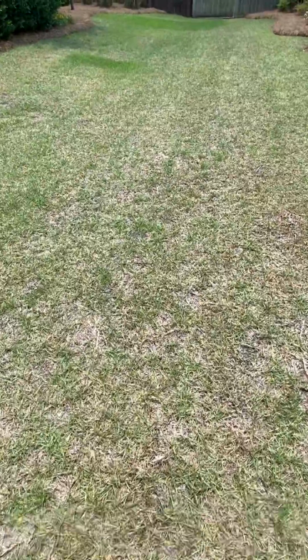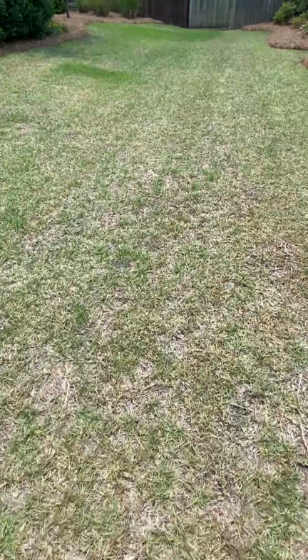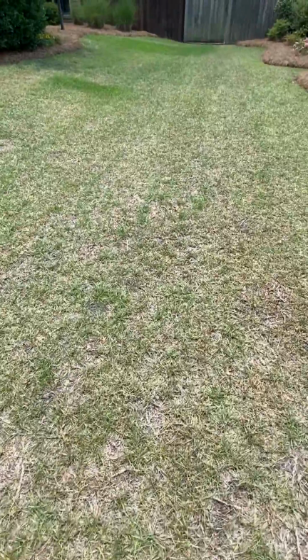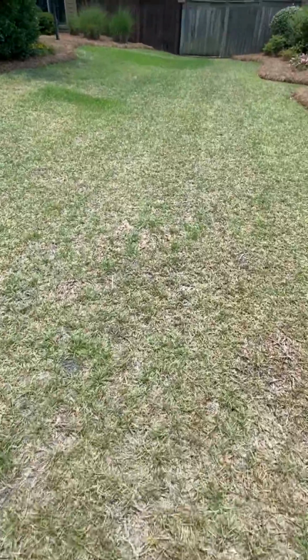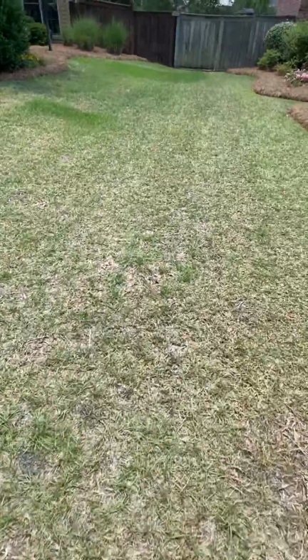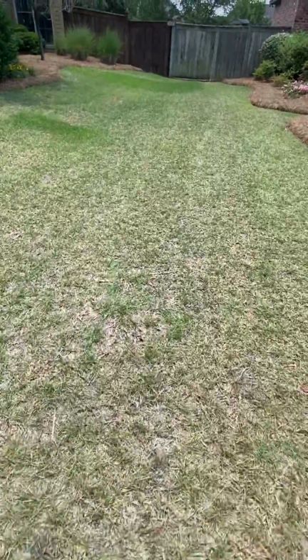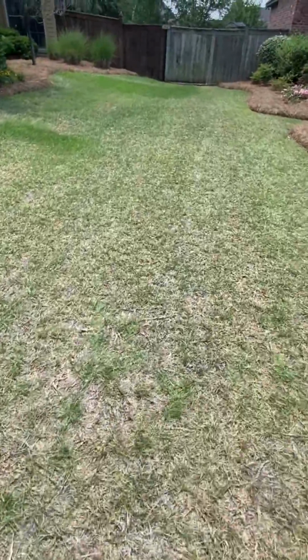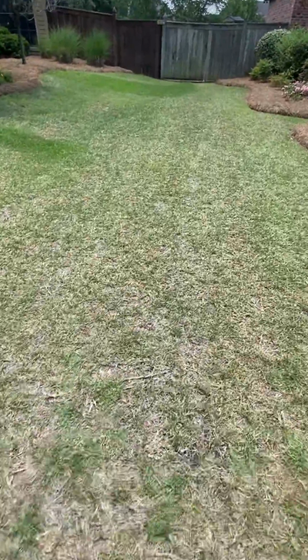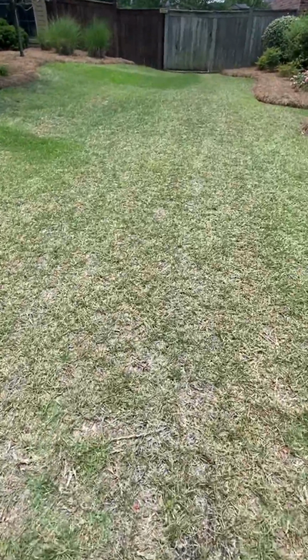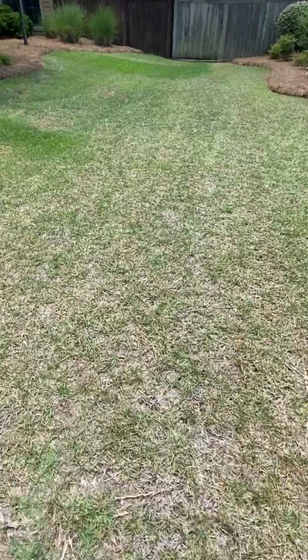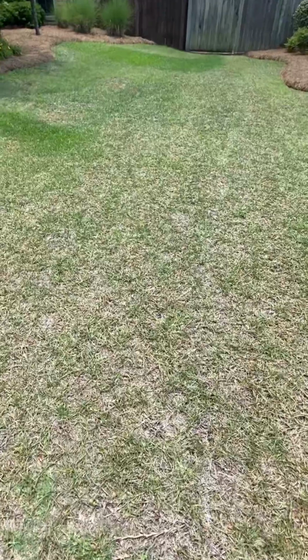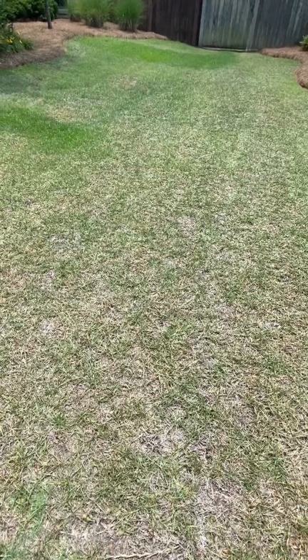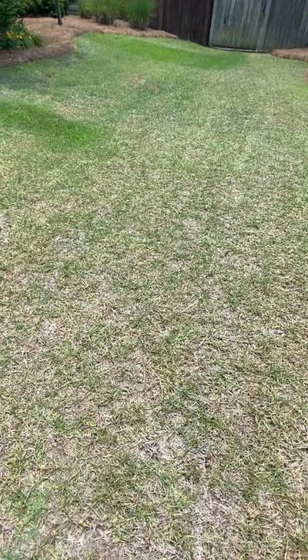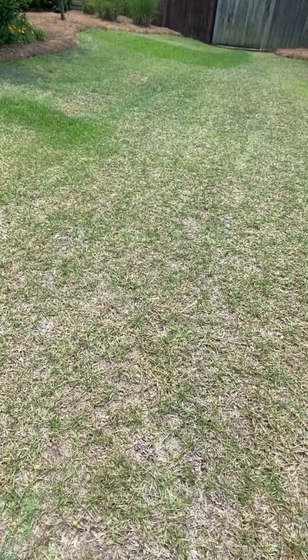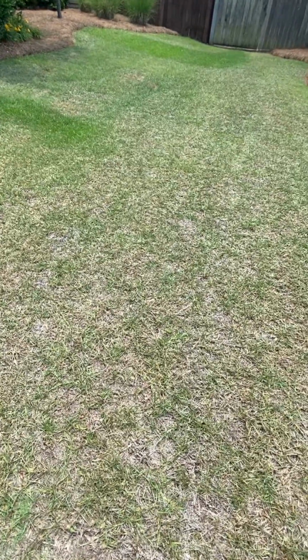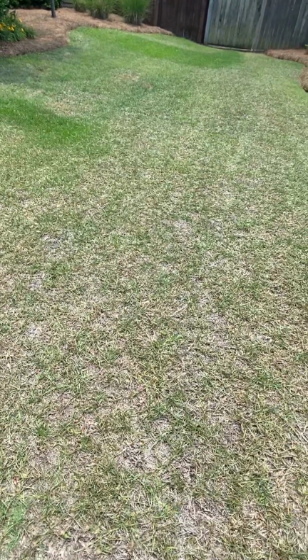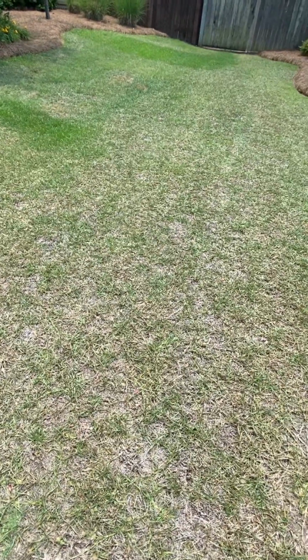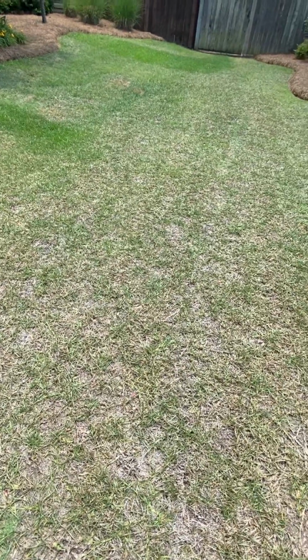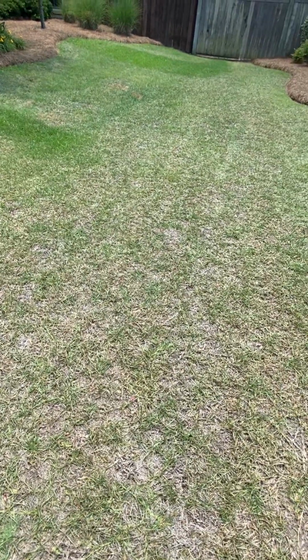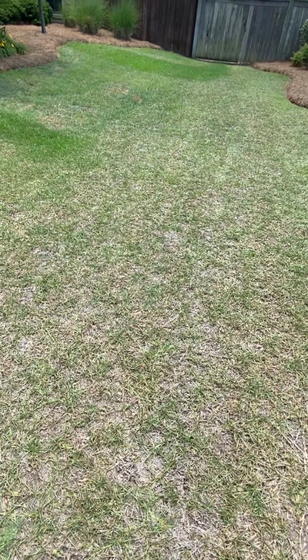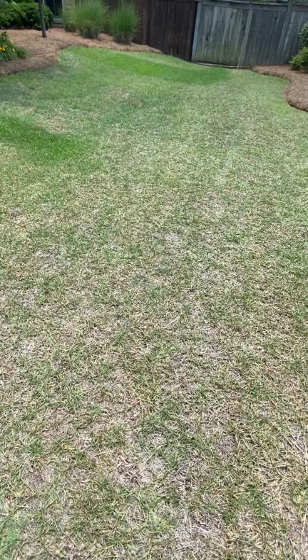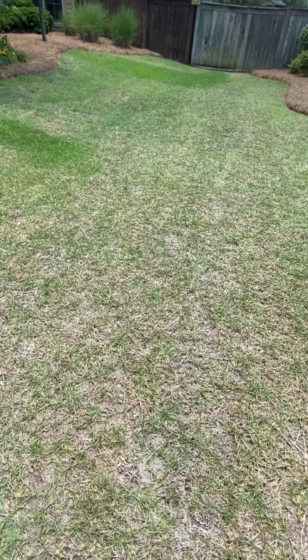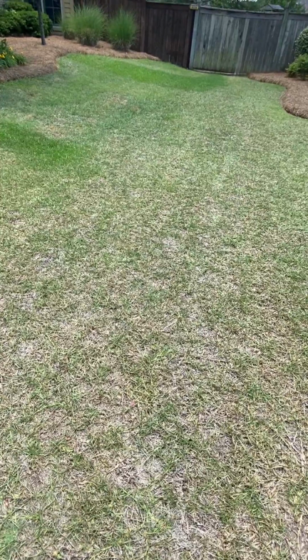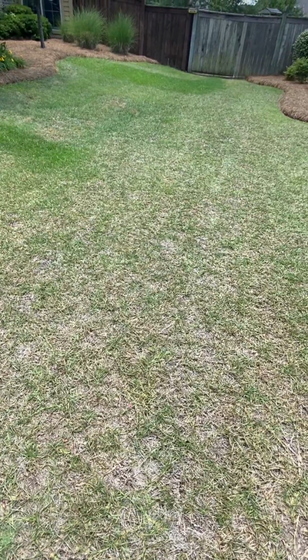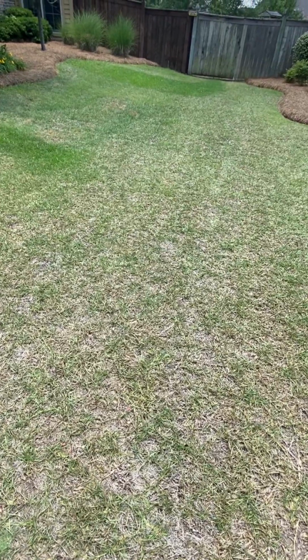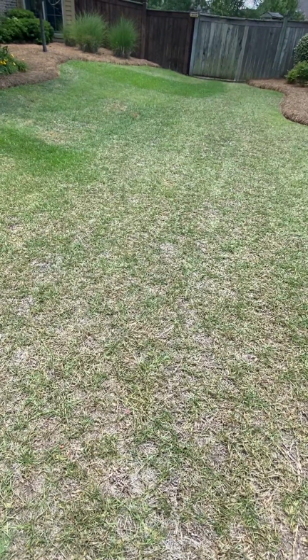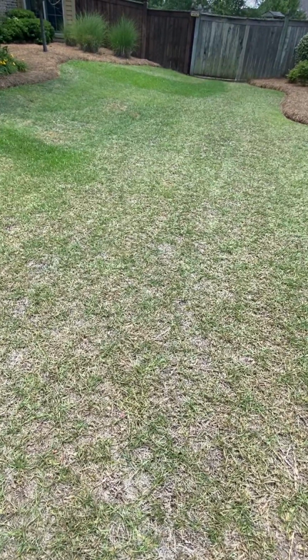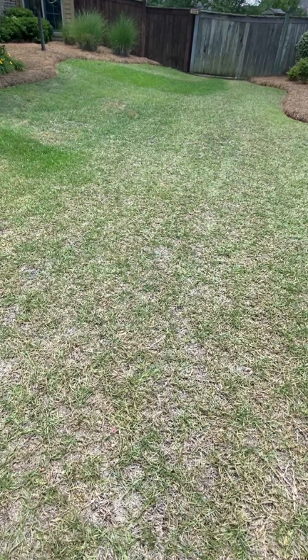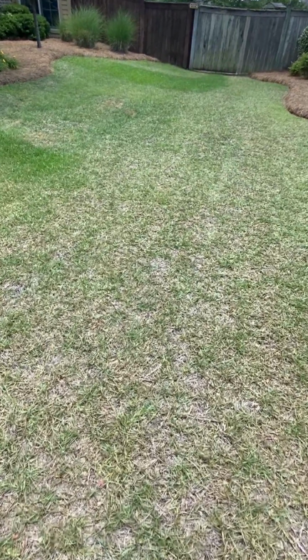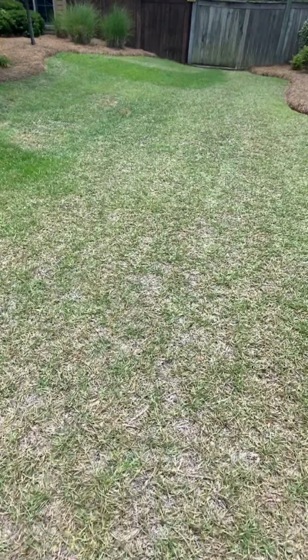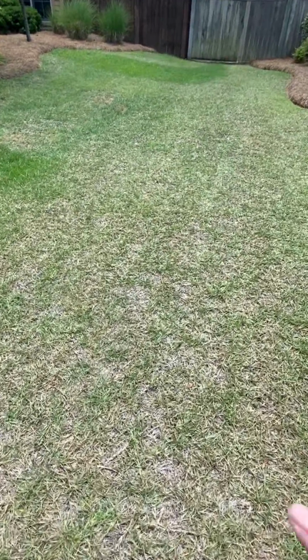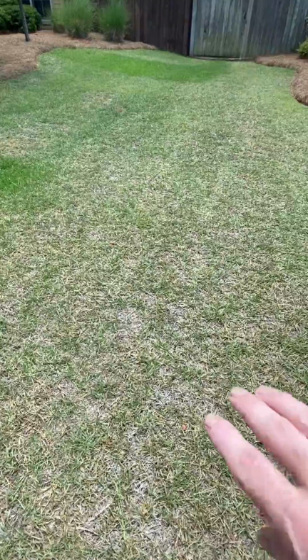I wanted to give you an example of a drought-stressed yard. Oftentimes it's hard to ask somebody, does your yard look drought-stressed? And very rarely would they even know what that means. But this is a good example.